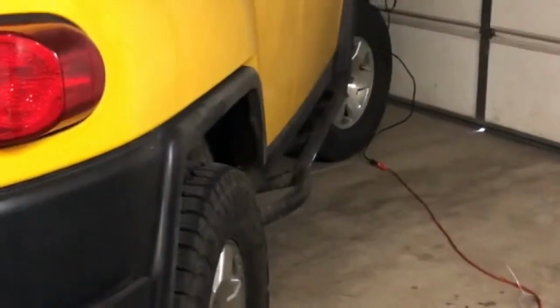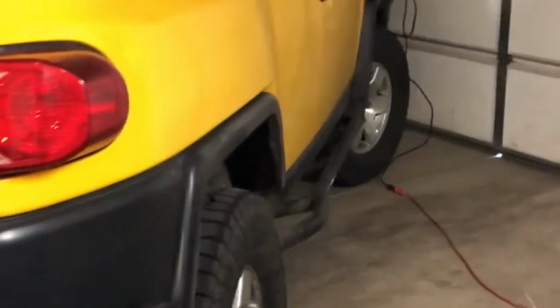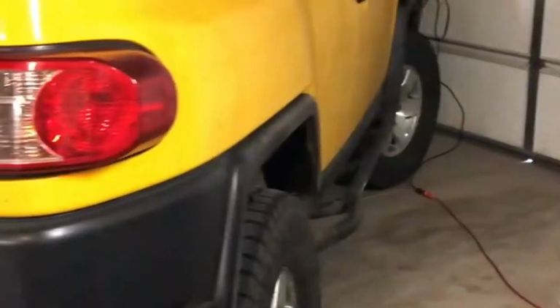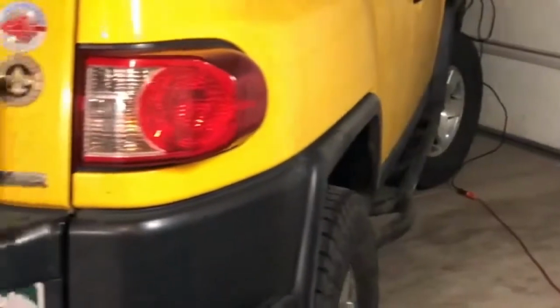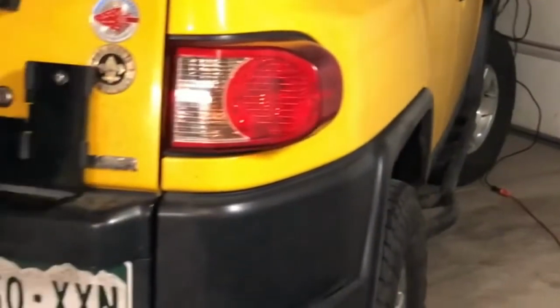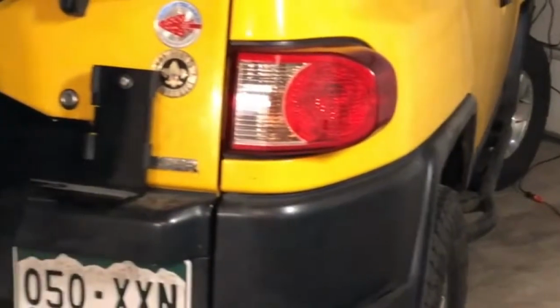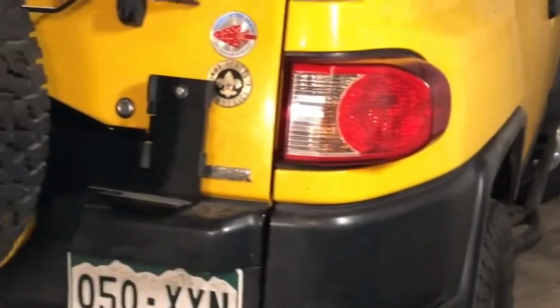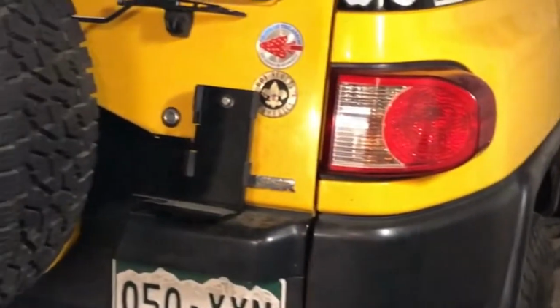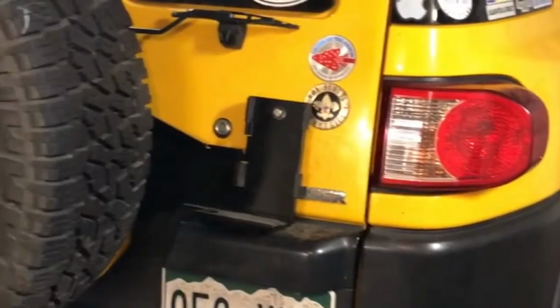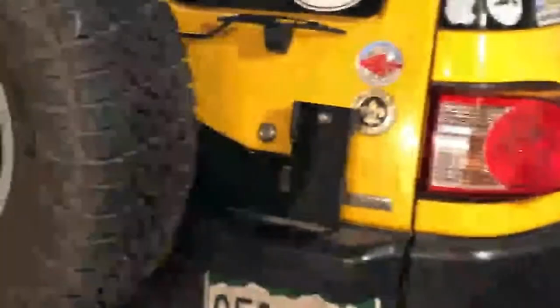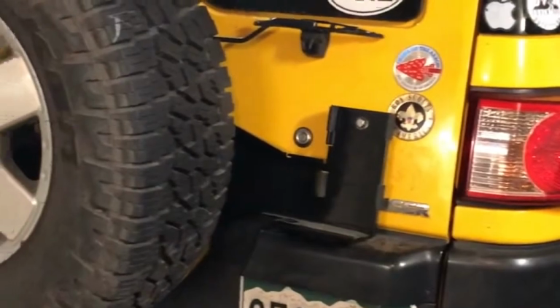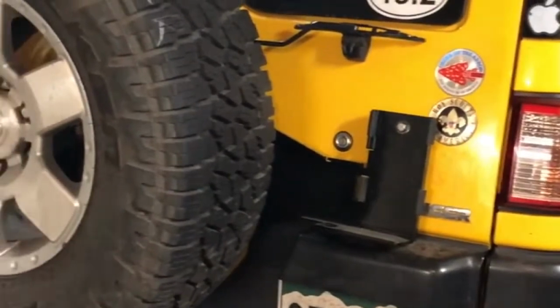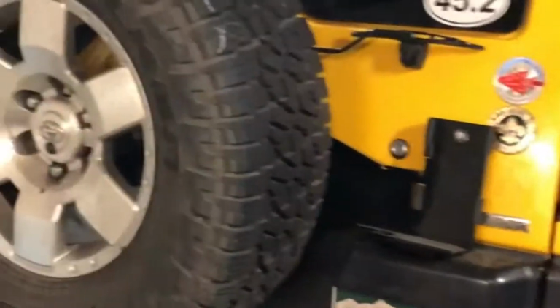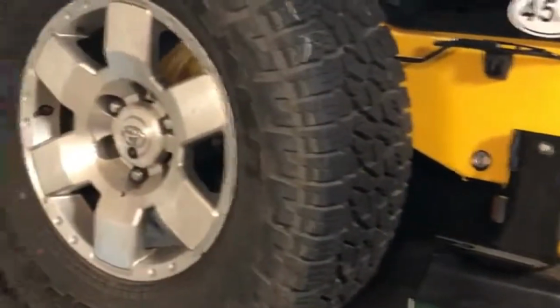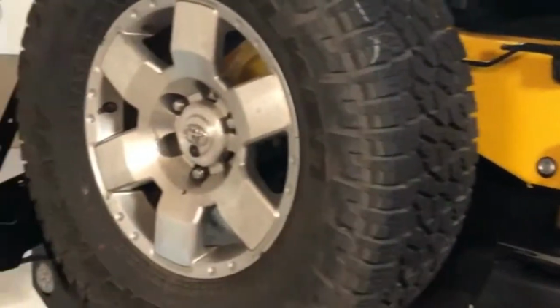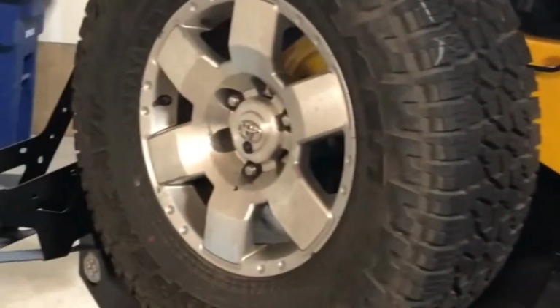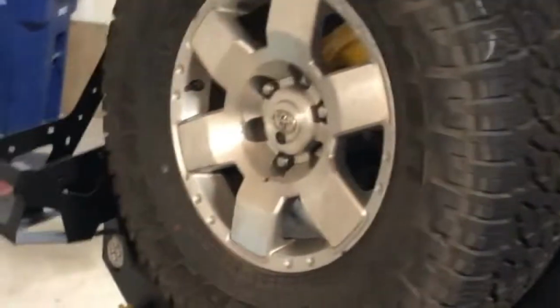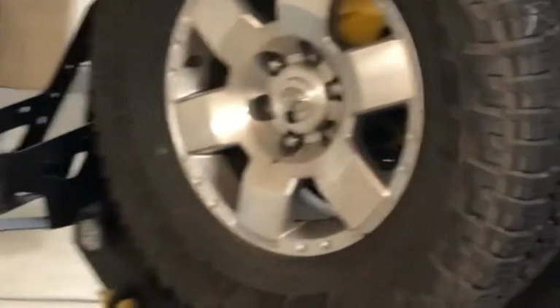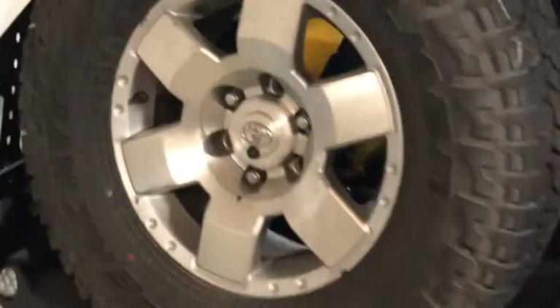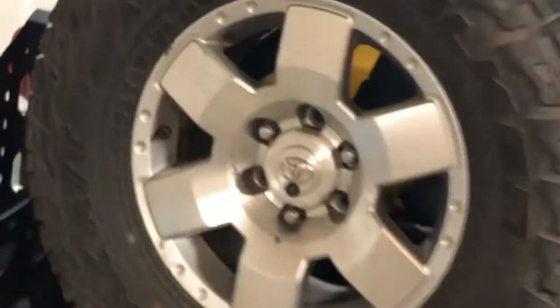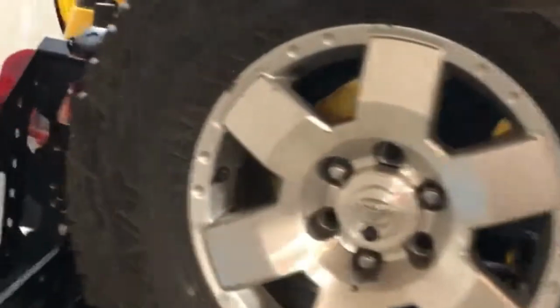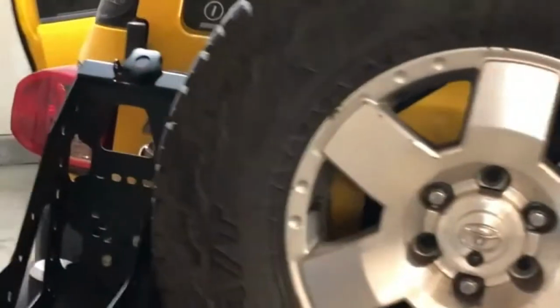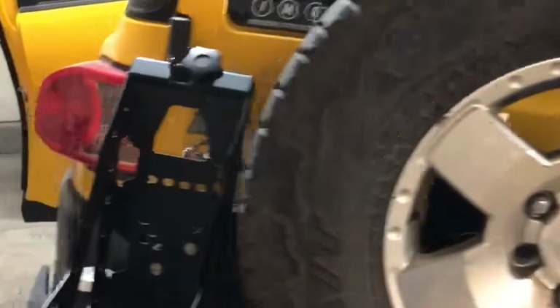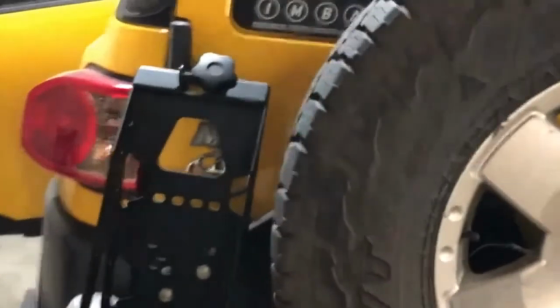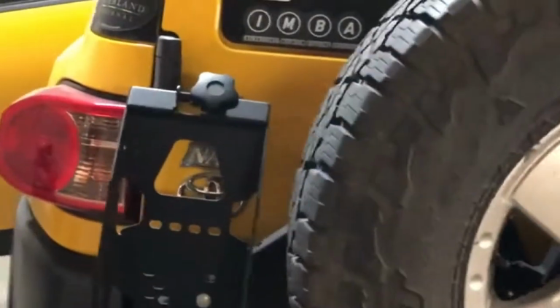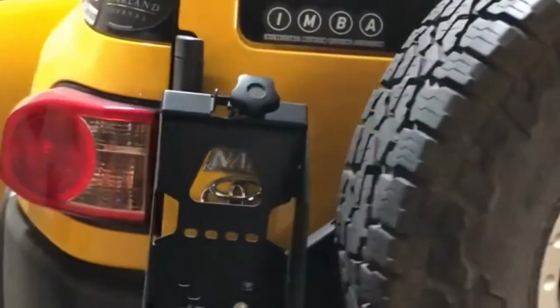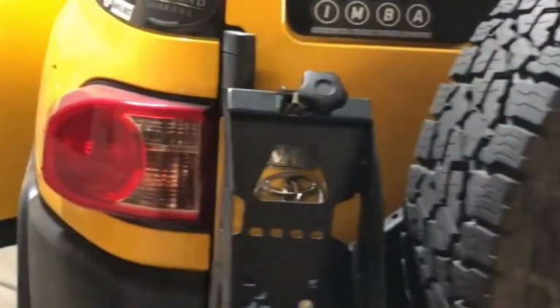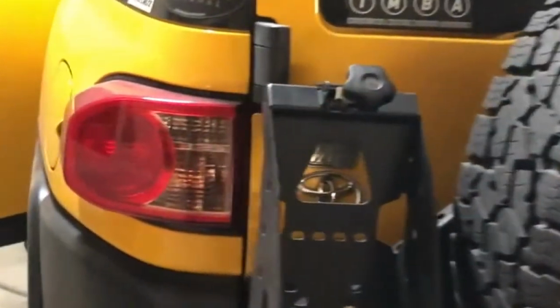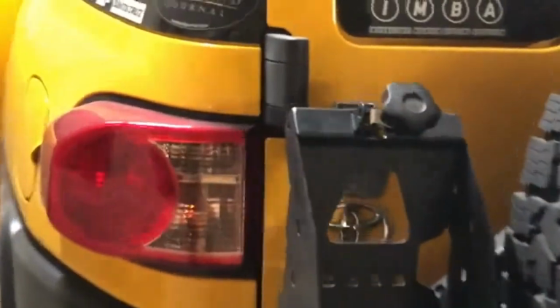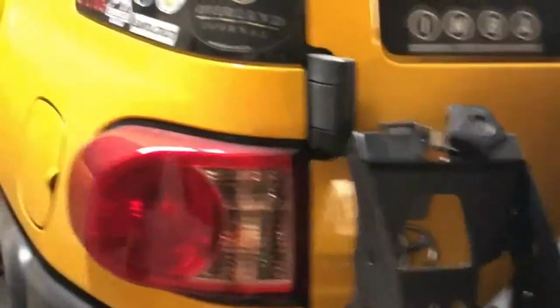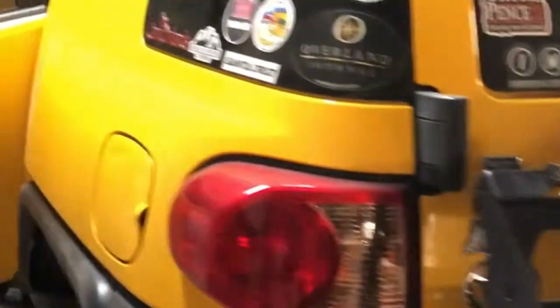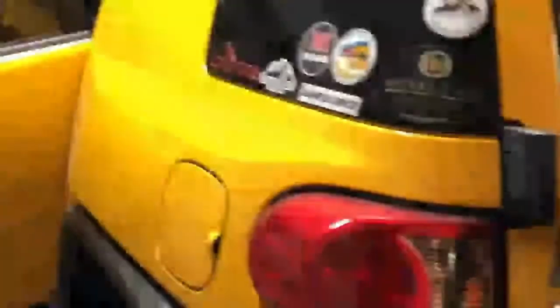I've been finishing up the last little parts of work on the FJ Cruiser — I still have to get power to the roof — but this is essentially the vehicle we're going to be taking to Alaska. It's all set up pretty much with everything we need.